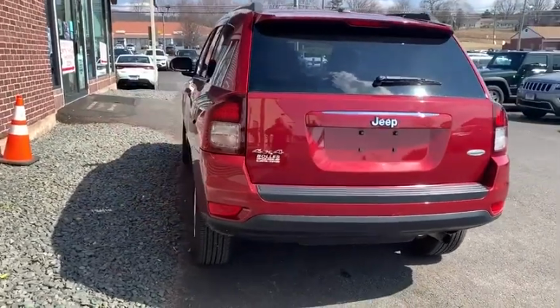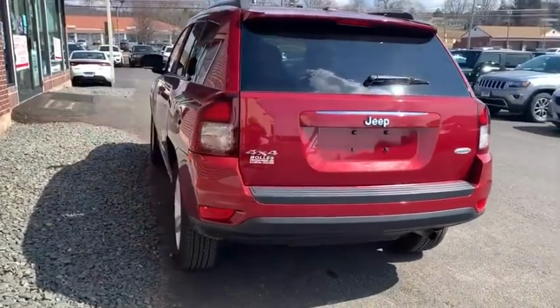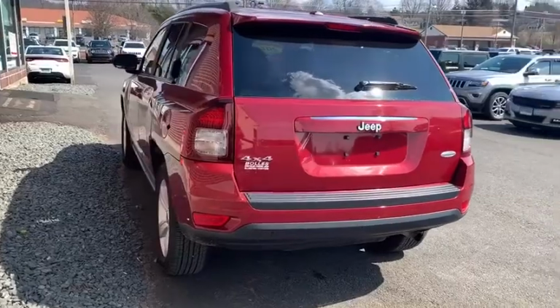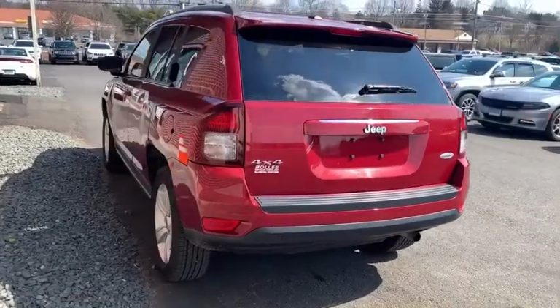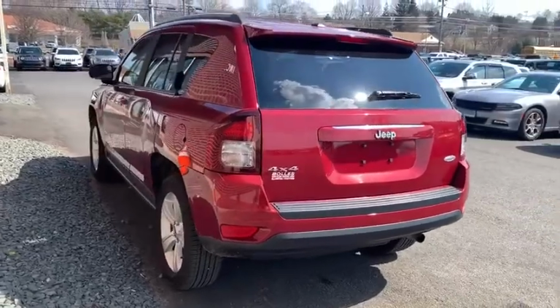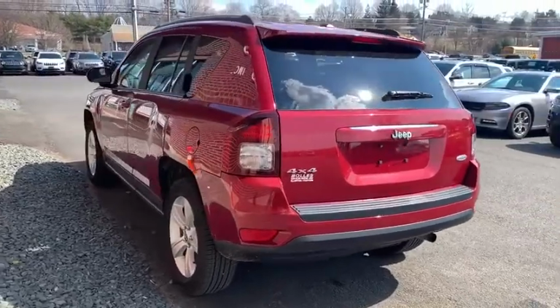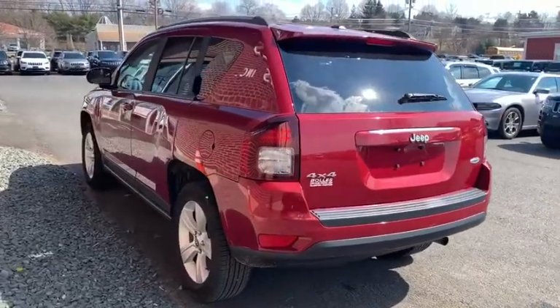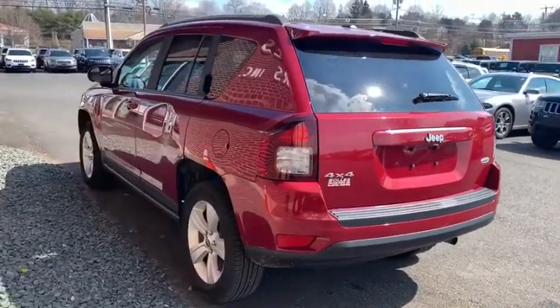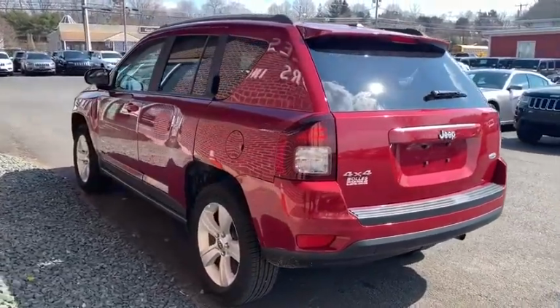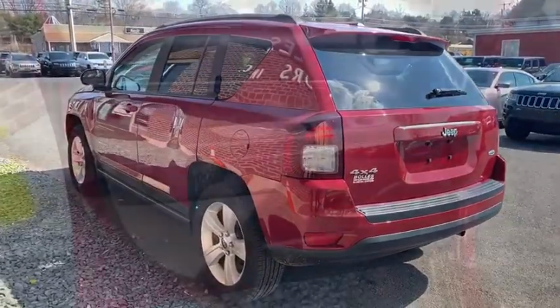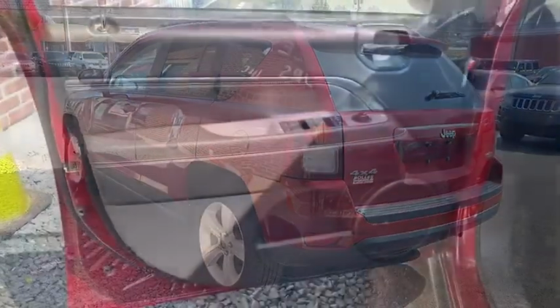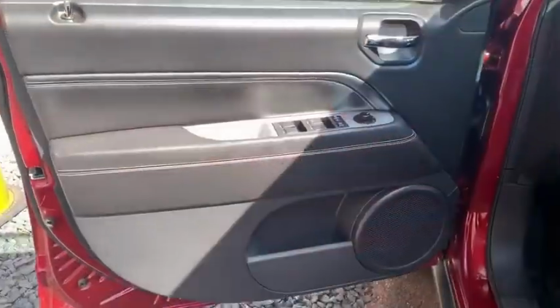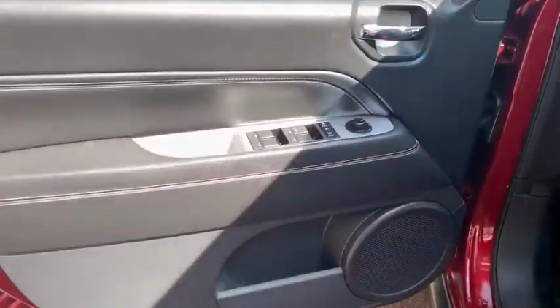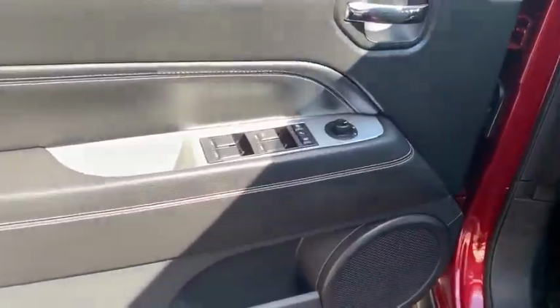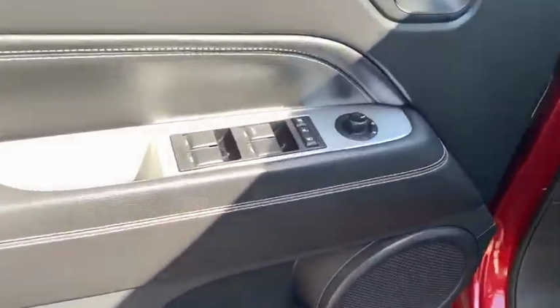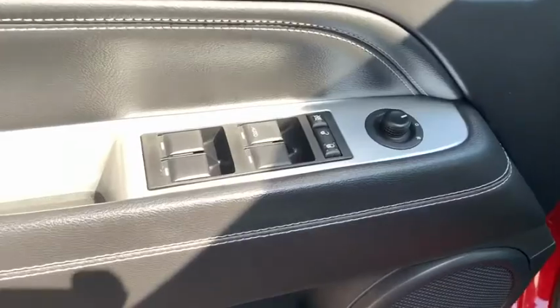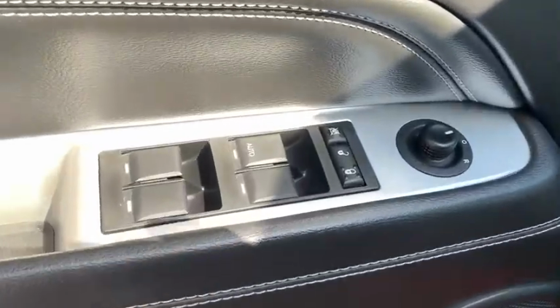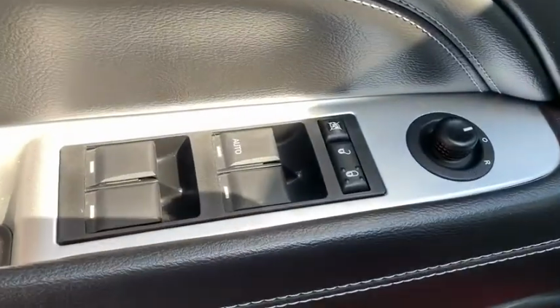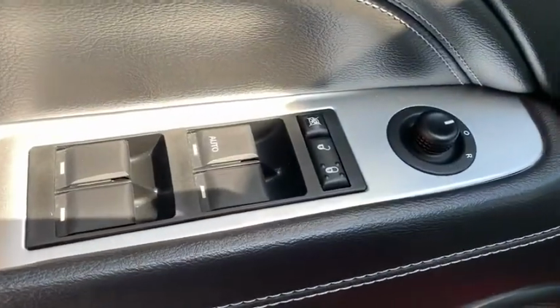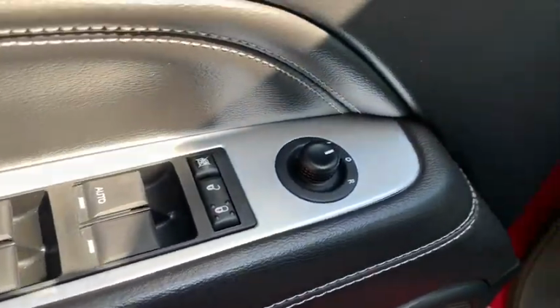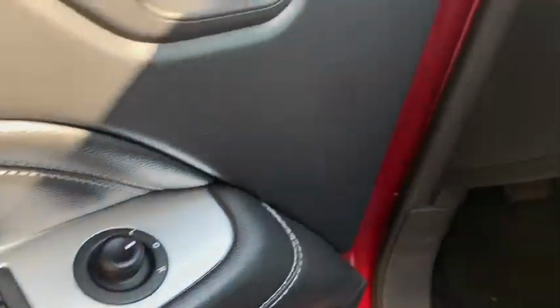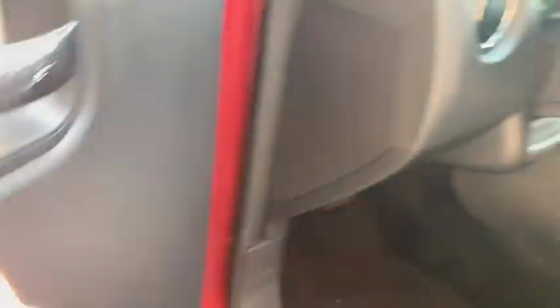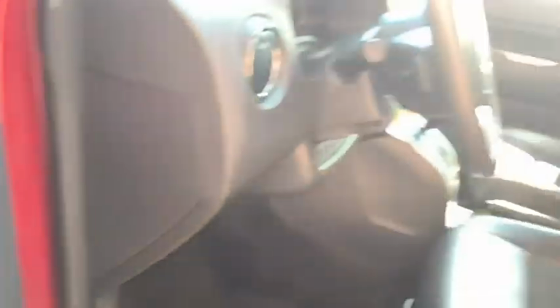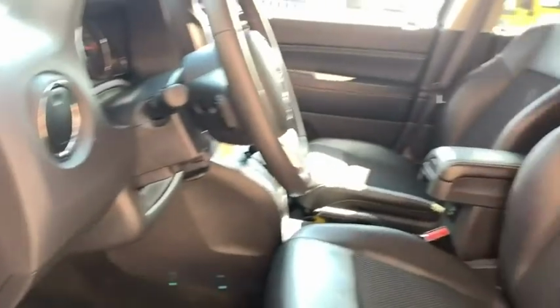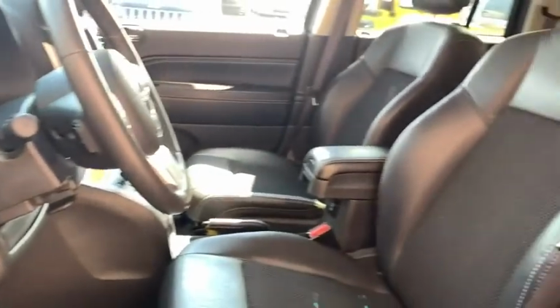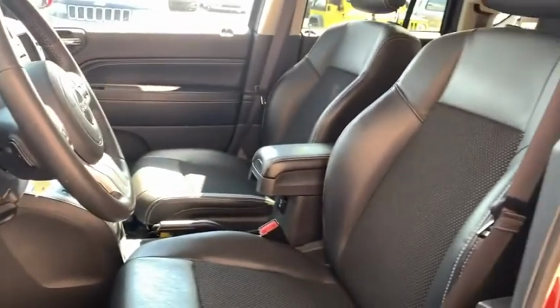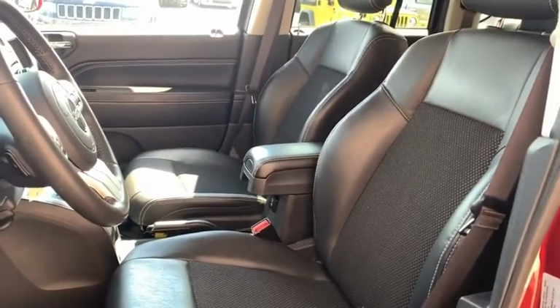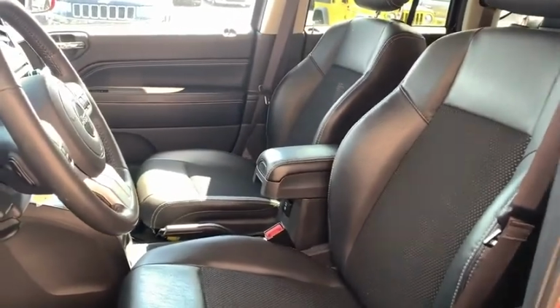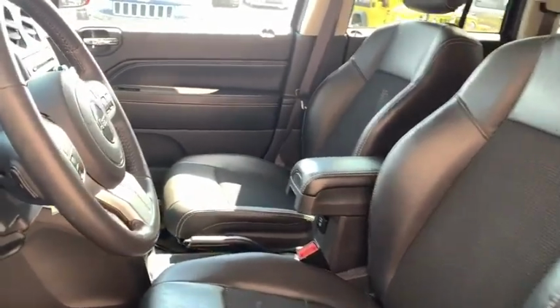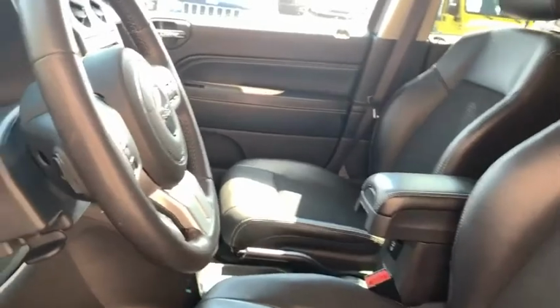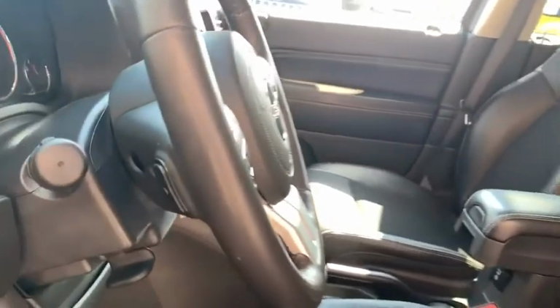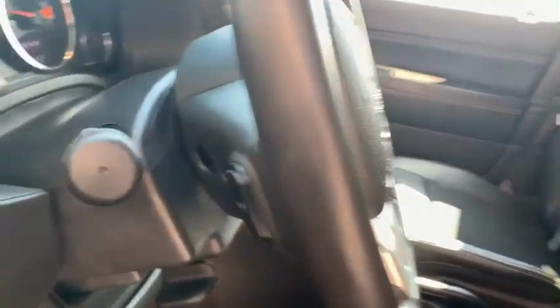This vehicle has less than 15,000 miles. Here are some of this vehicle's great options: power steering, cruise control, remote power door locks, power windows, MP3 player, fog lamps.